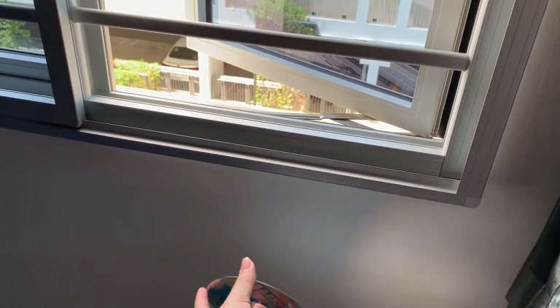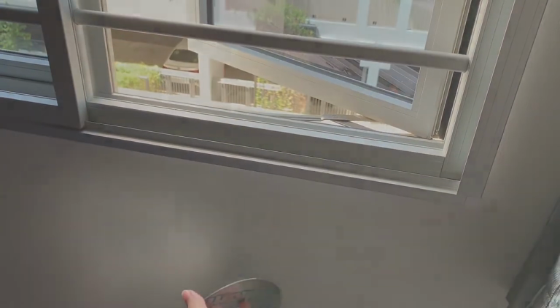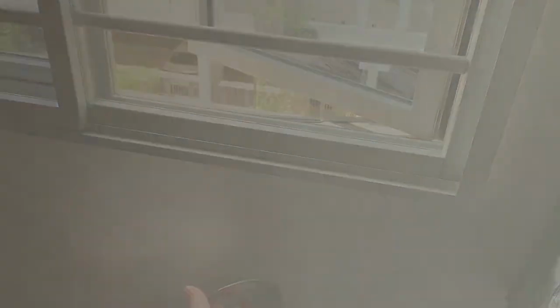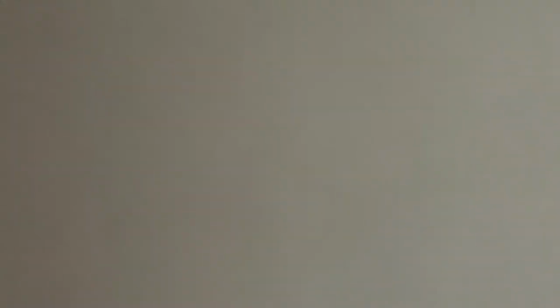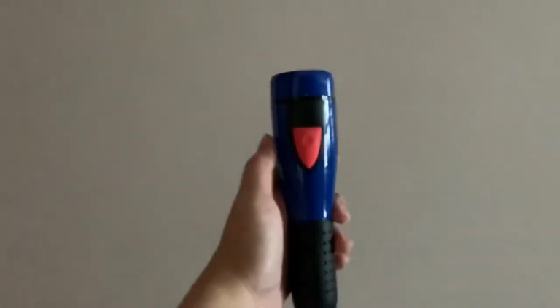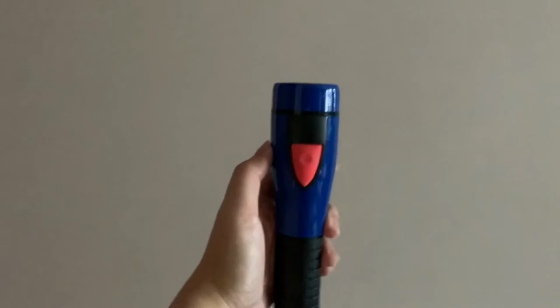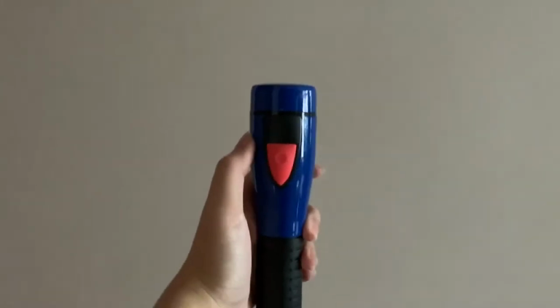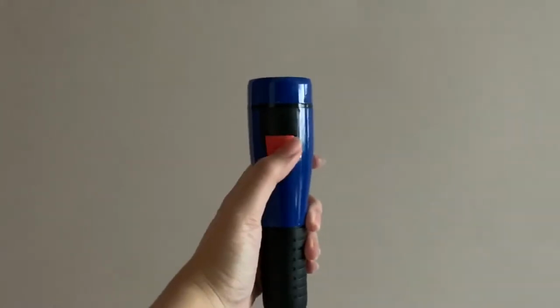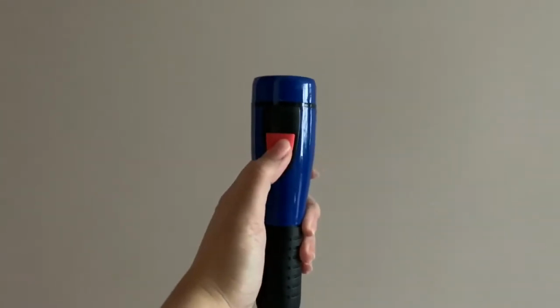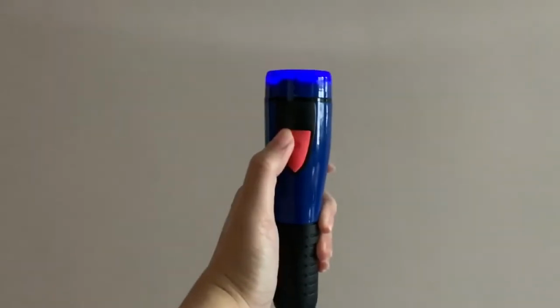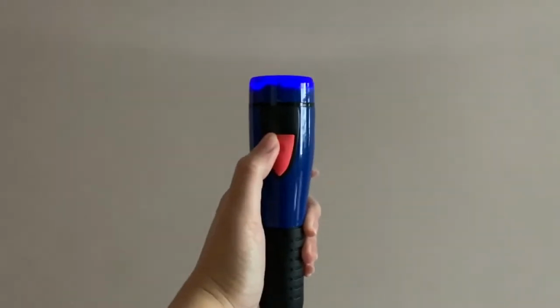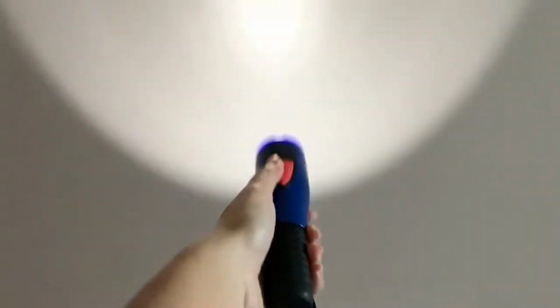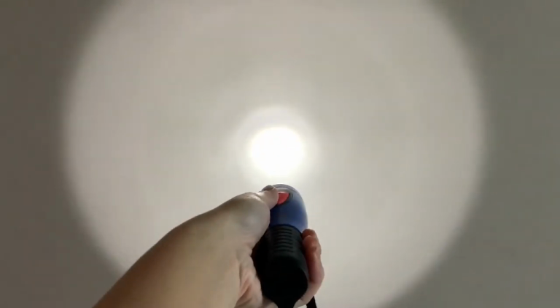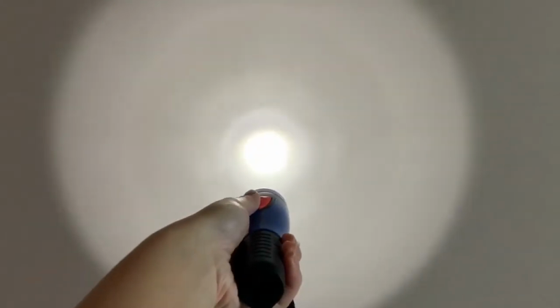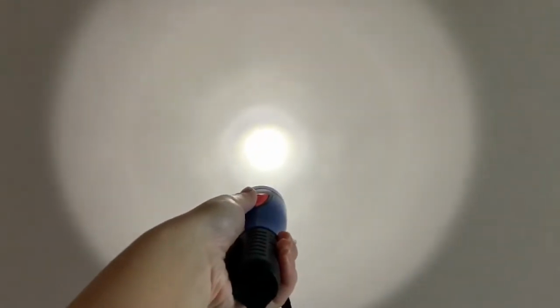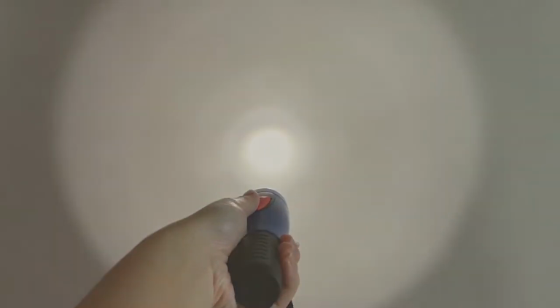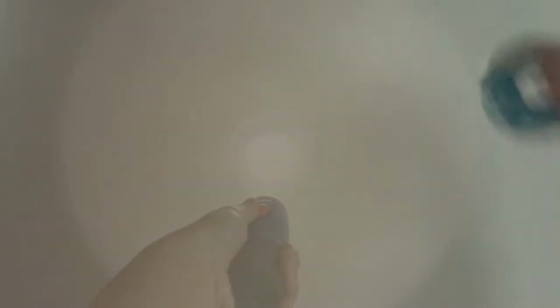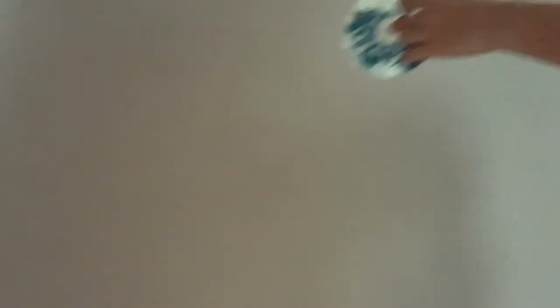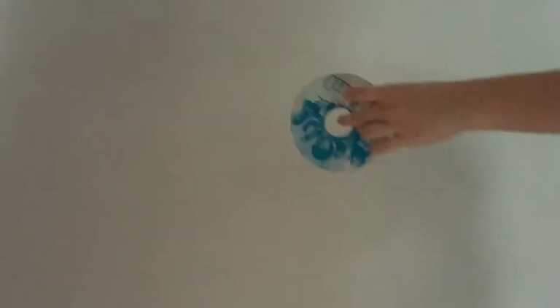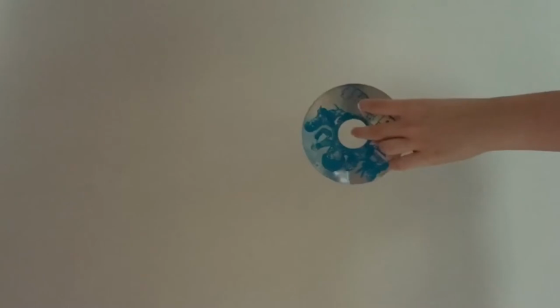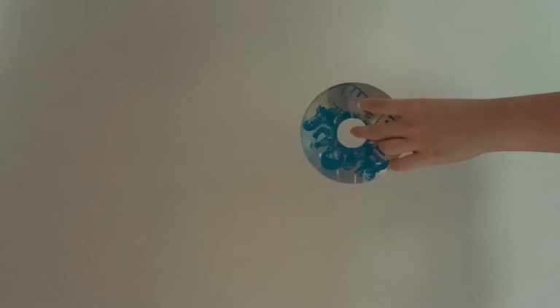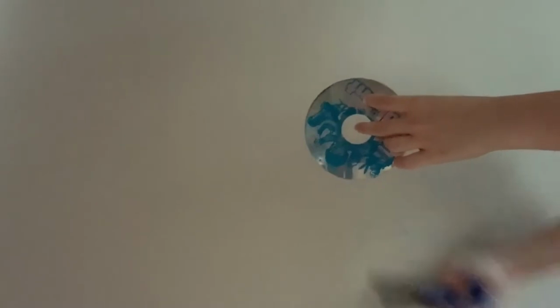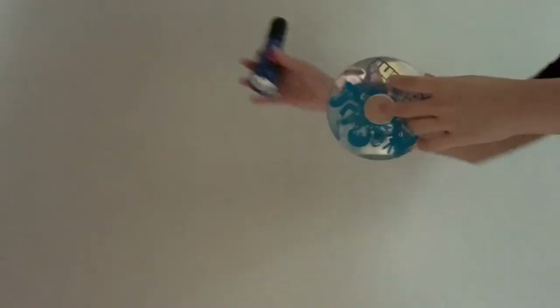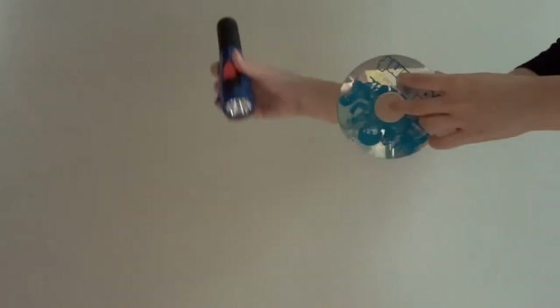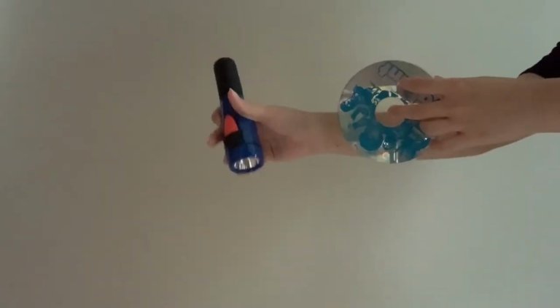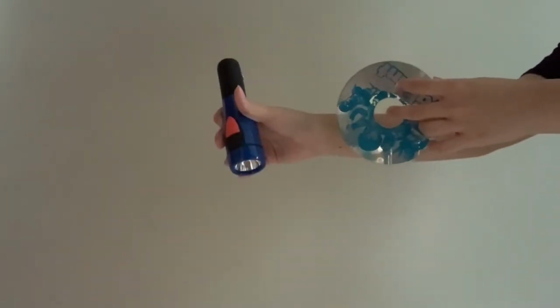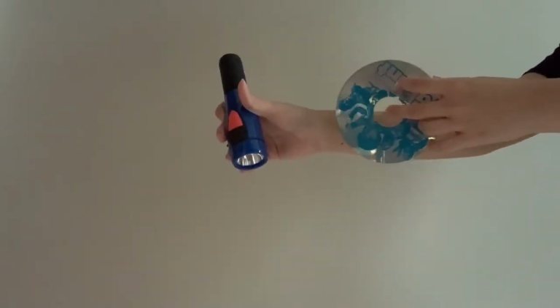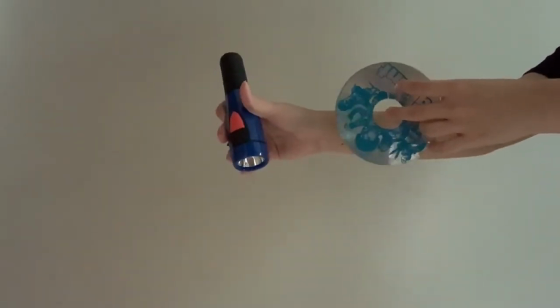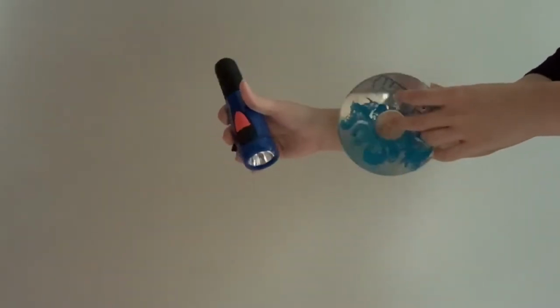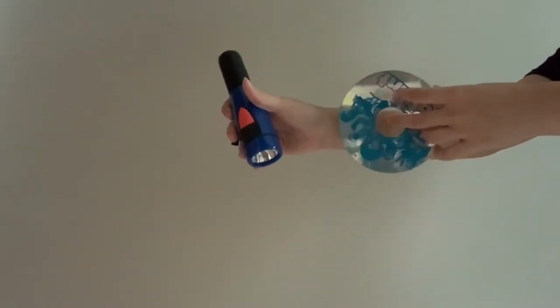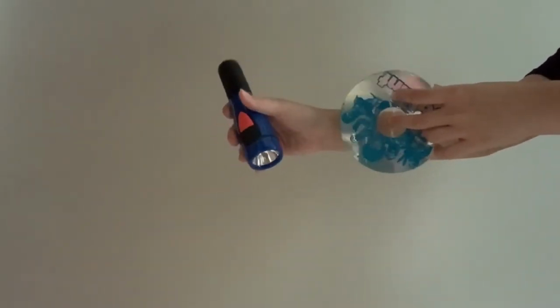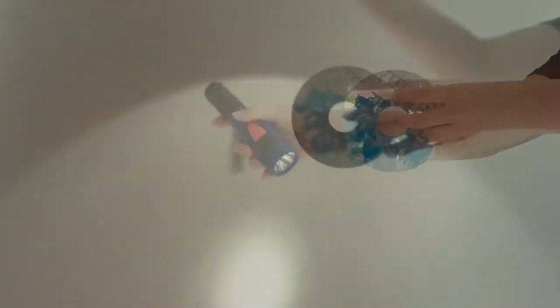If a rainbow does not appear due to the lack of sunlight, you may use a torchlight instead. Using the CD and the torchlight, explore with your child how a rainbow can be made.